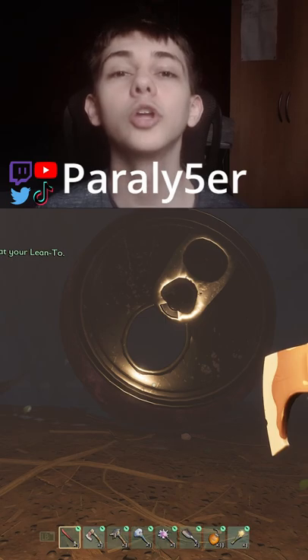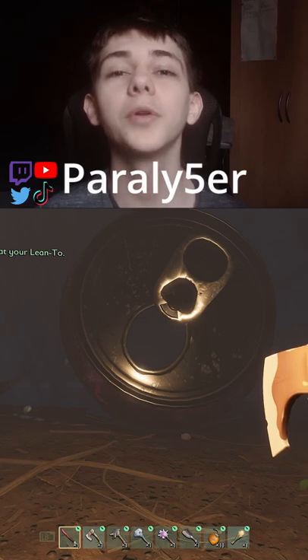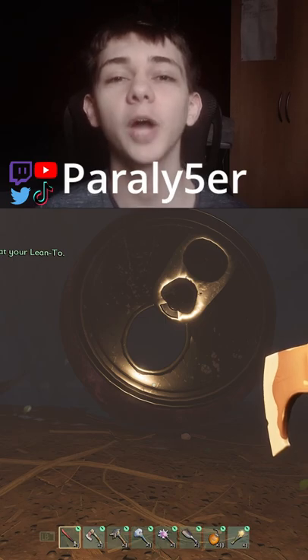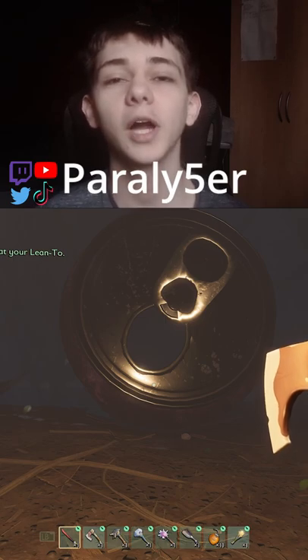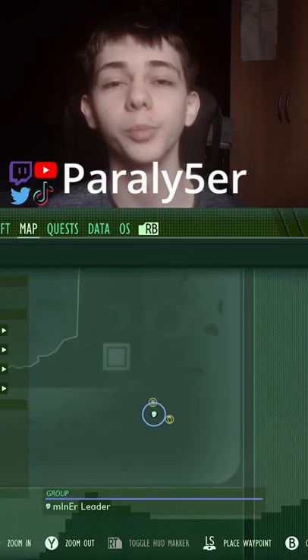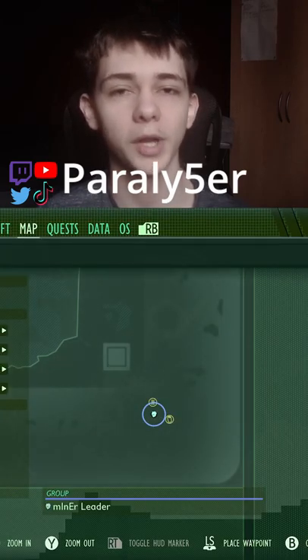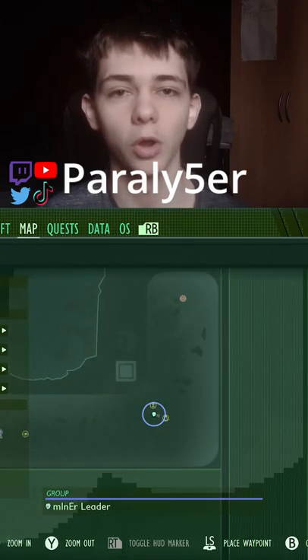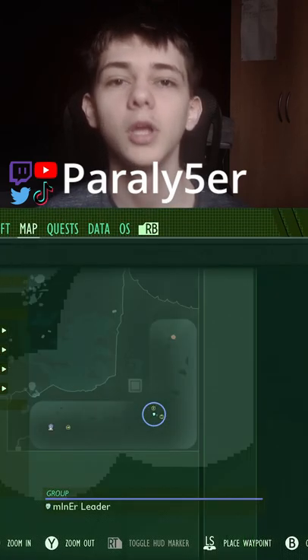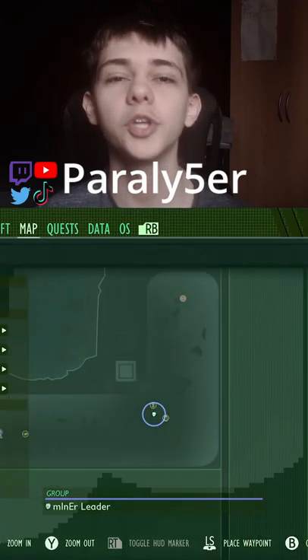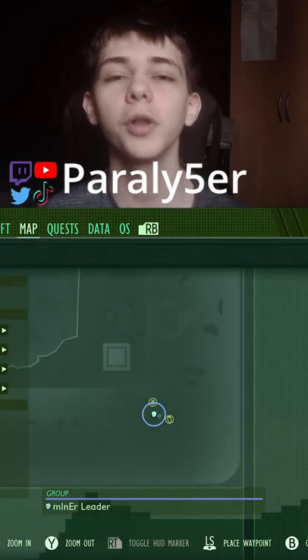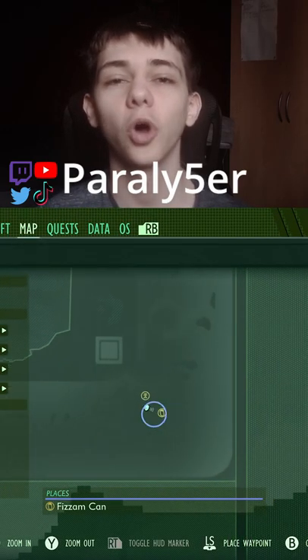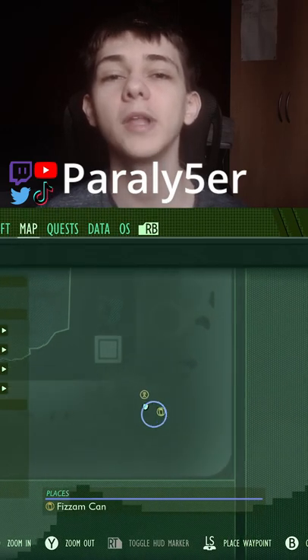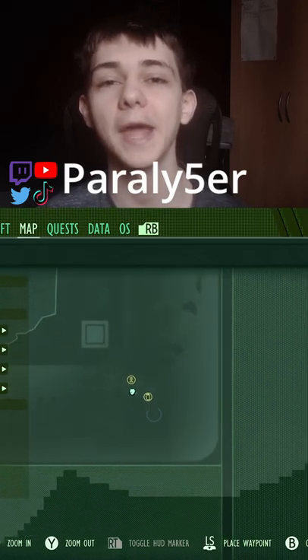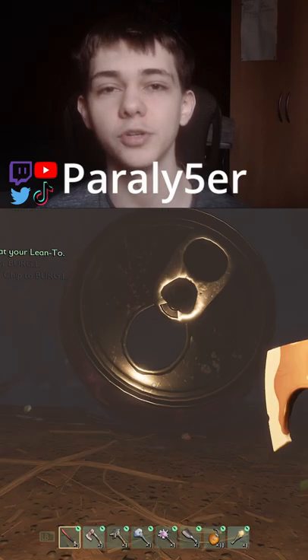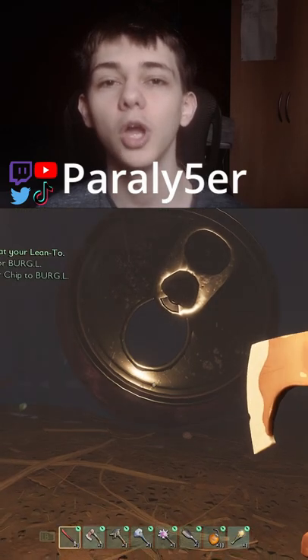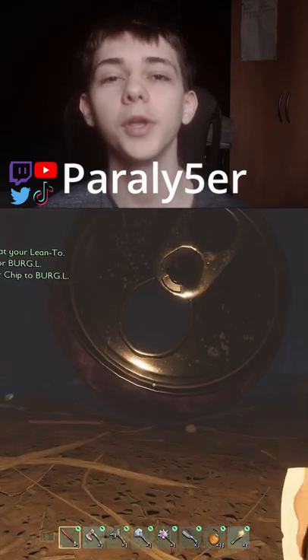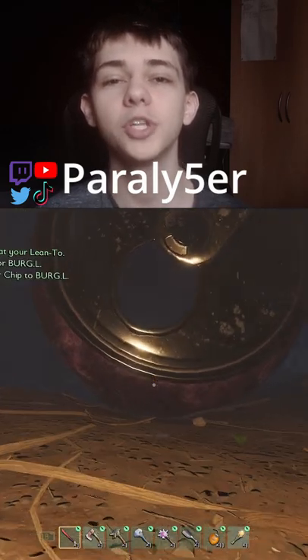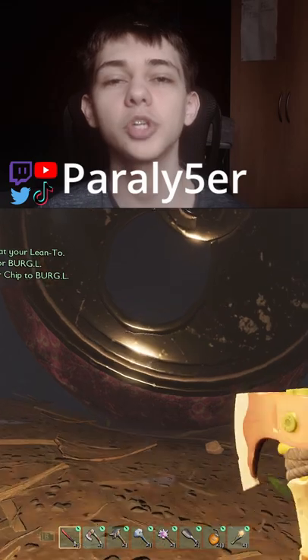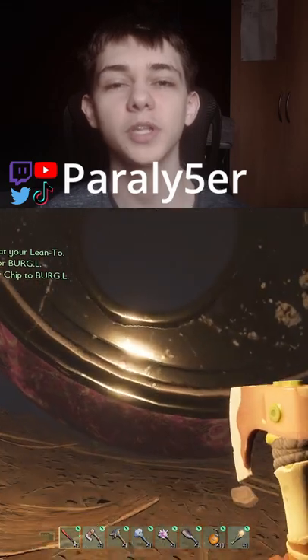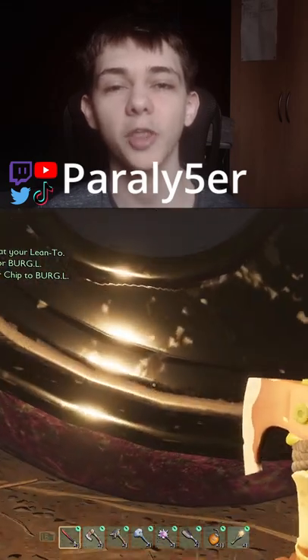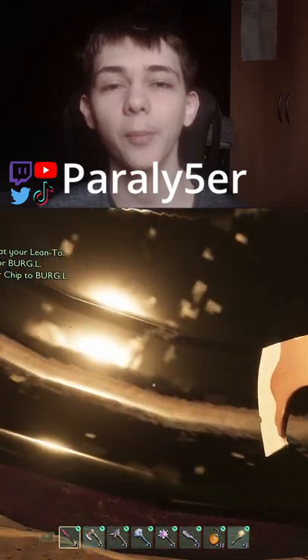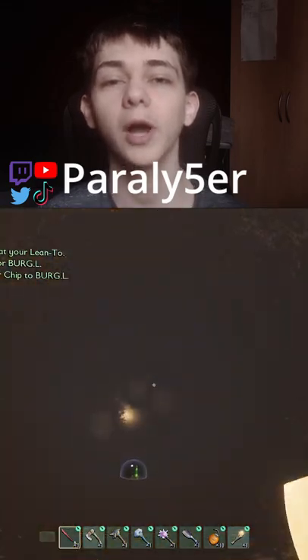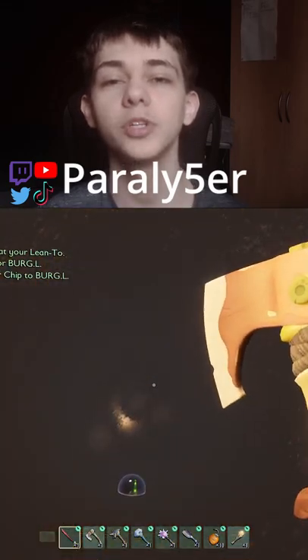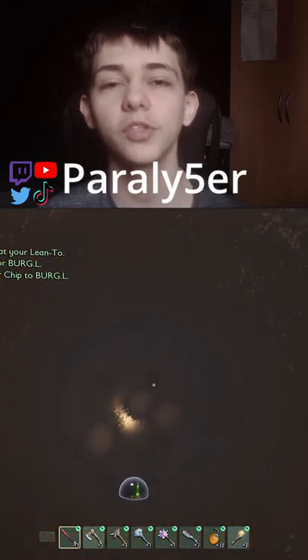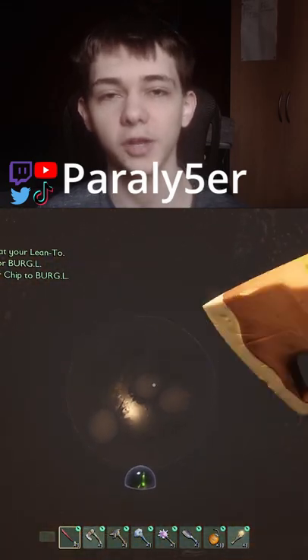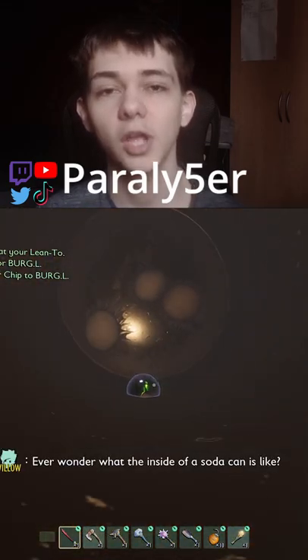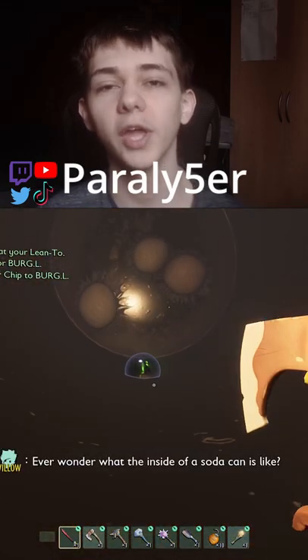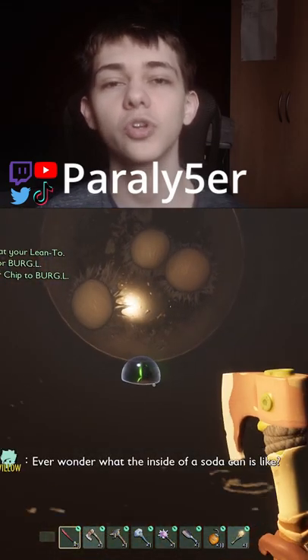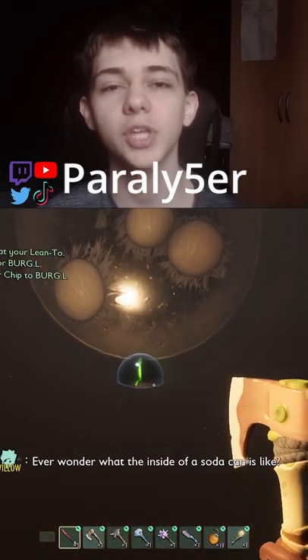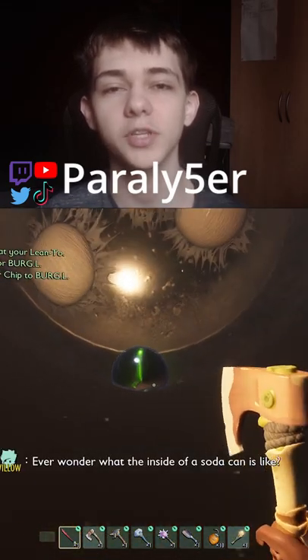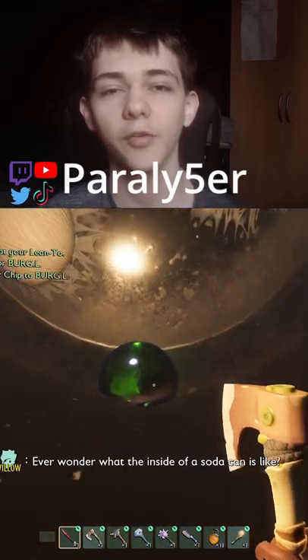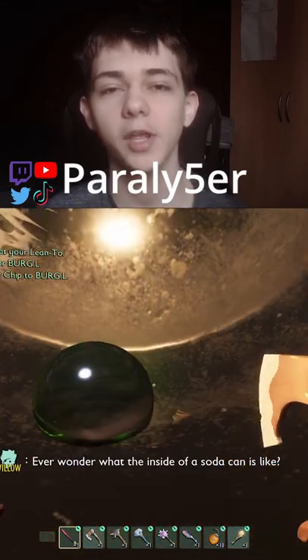Grounded Scabby Guide number 21. This one is called Legend. What you need to do is come to this area of the map. We are underneath the hedge. Then just go inside of this can right here.